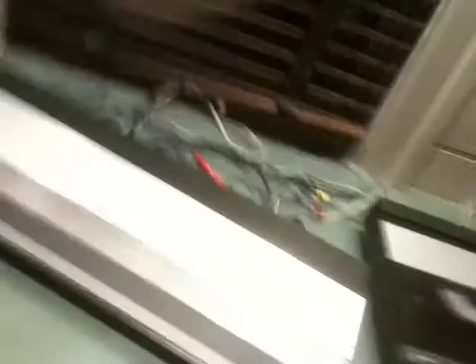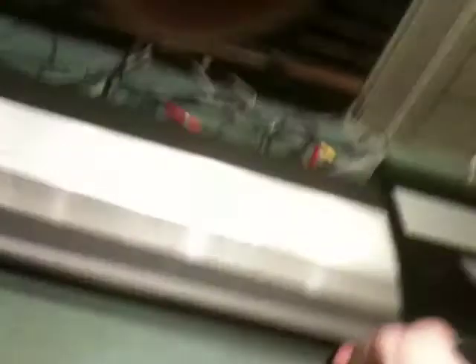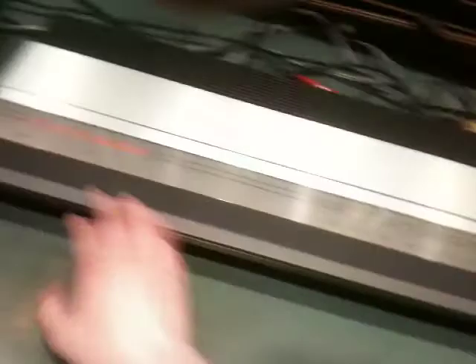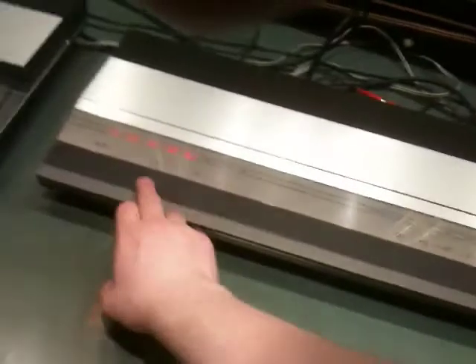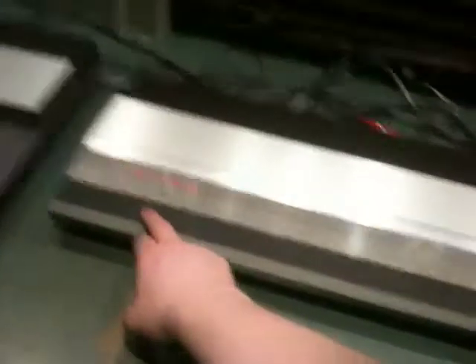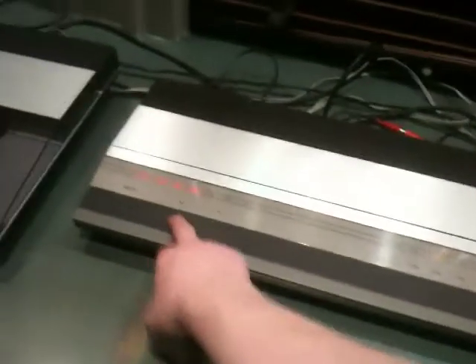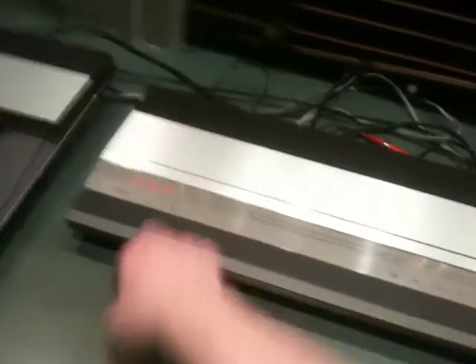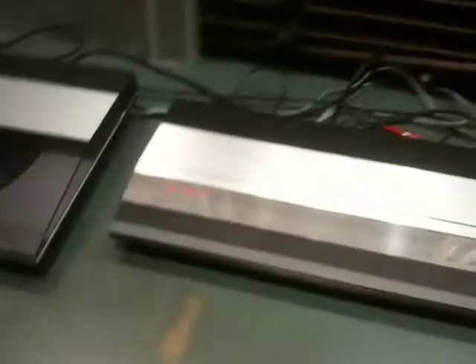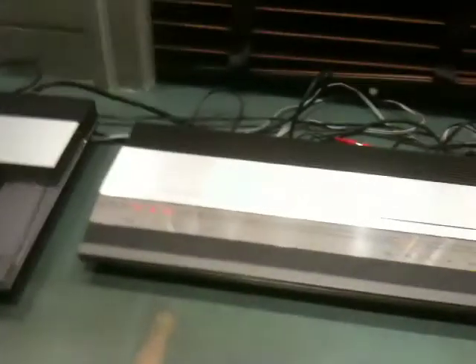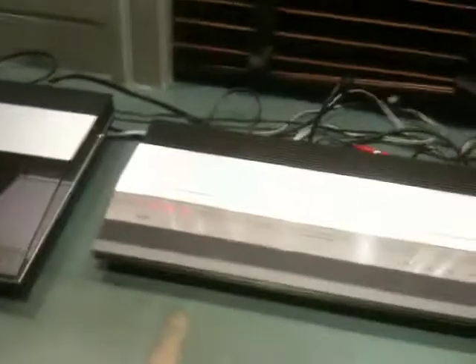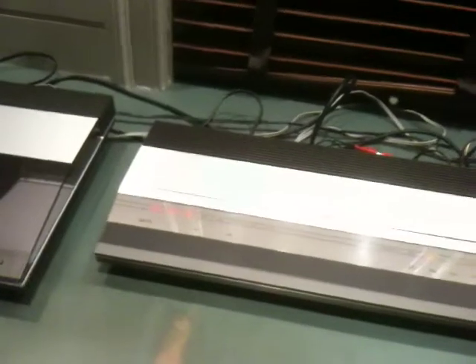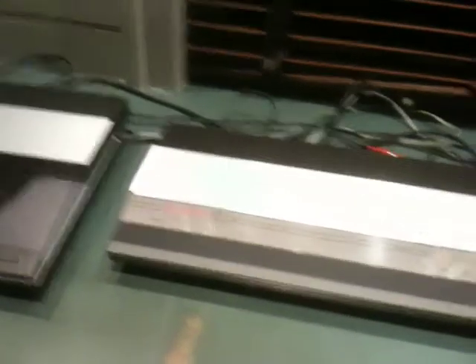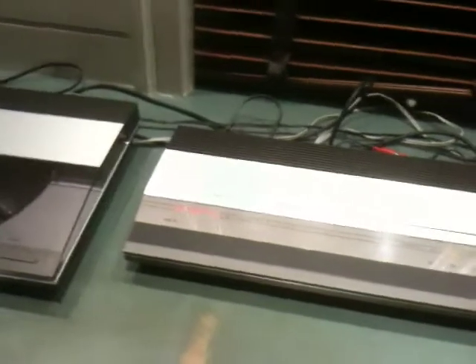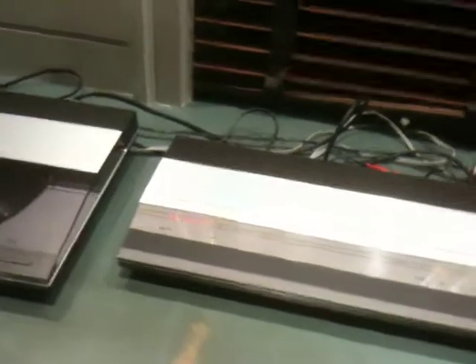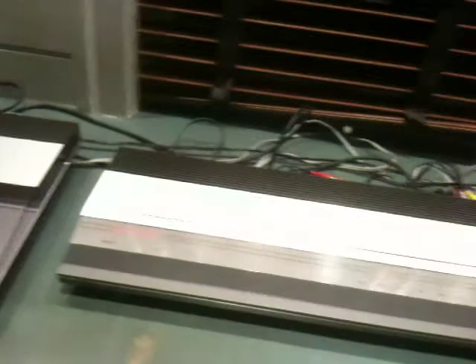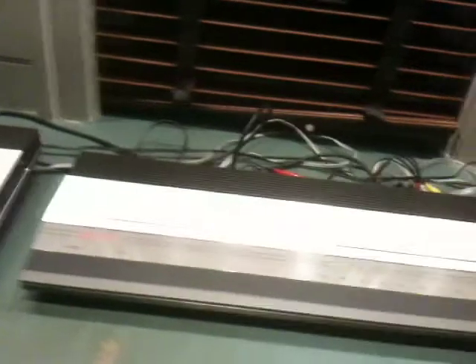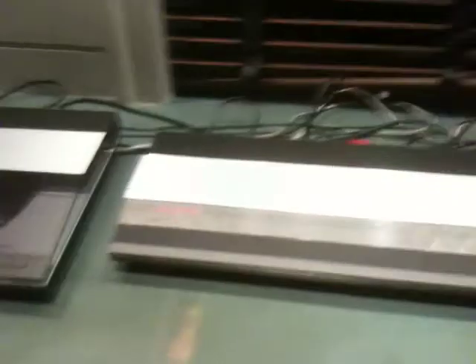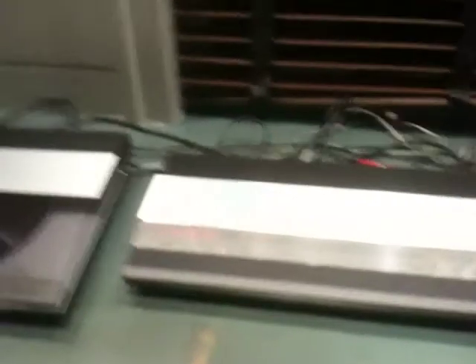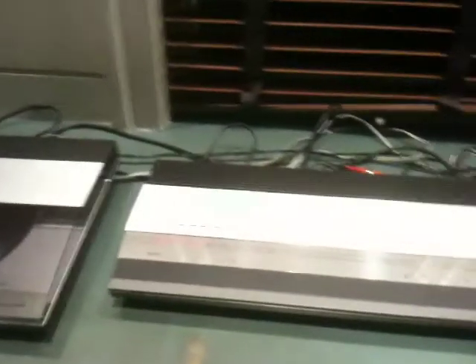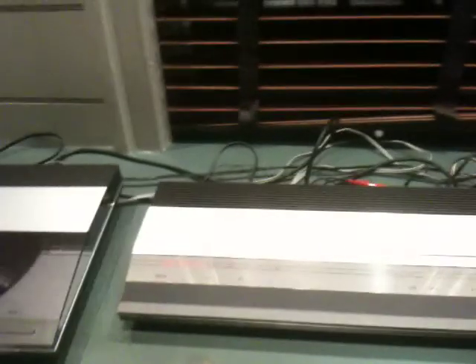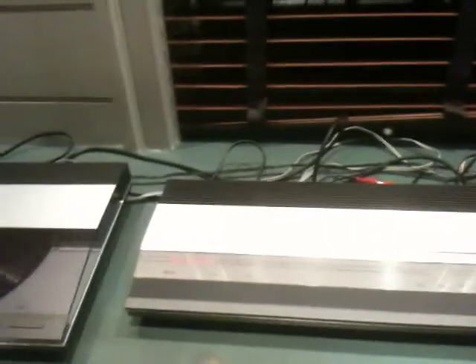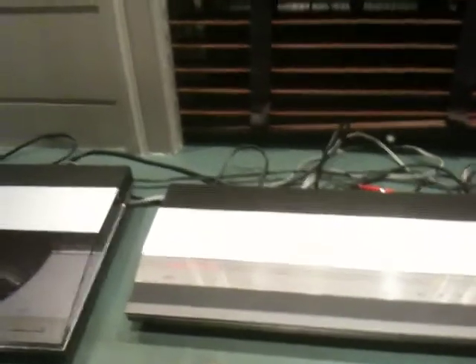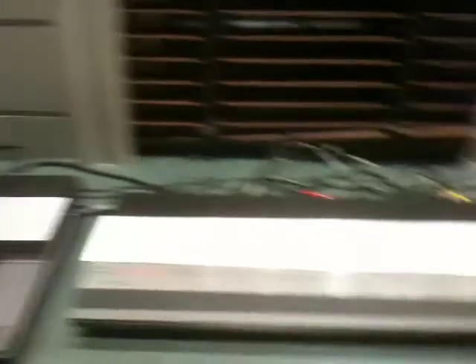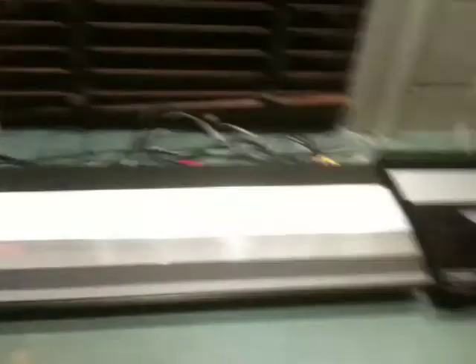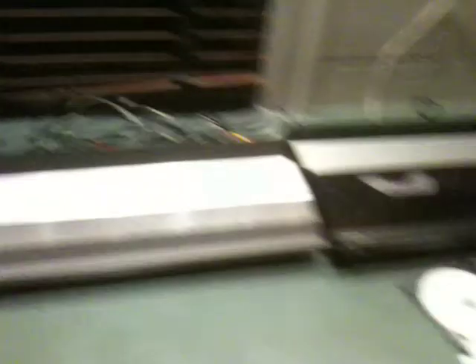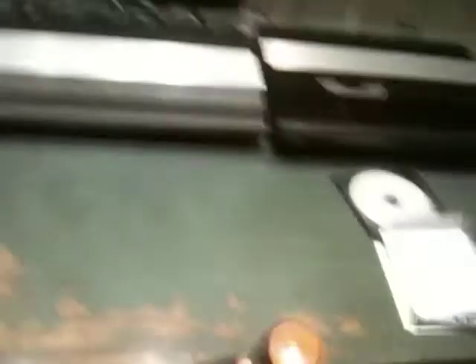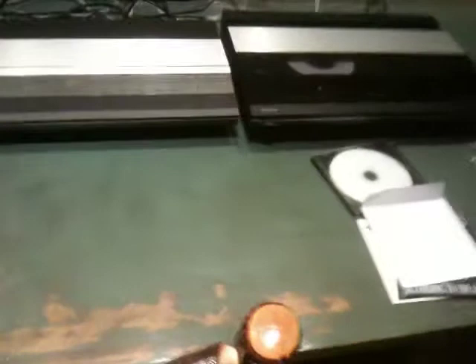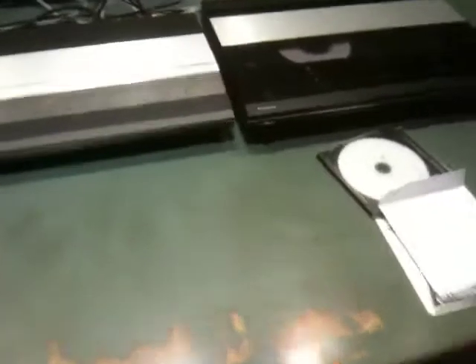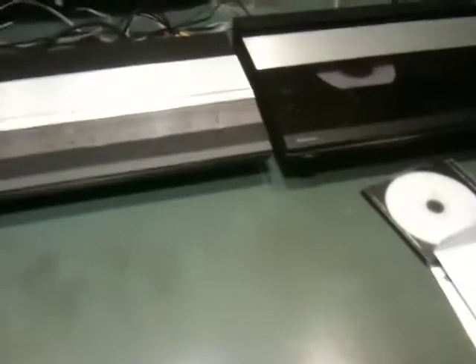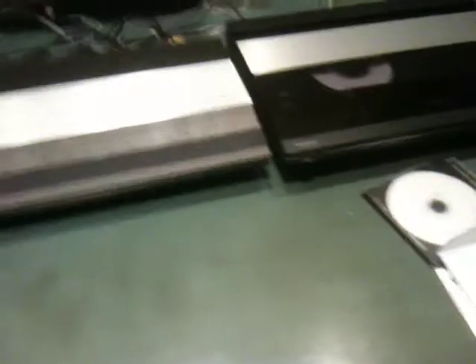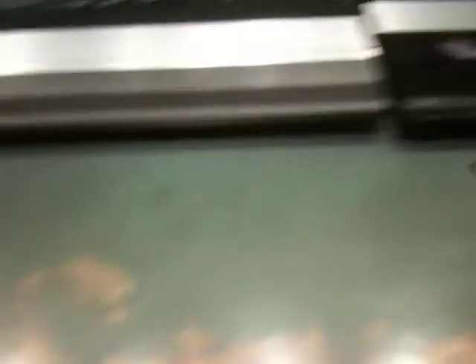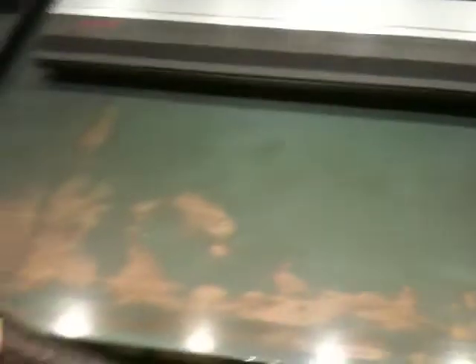I'm kind of annoyed. This hum wasn't here before. It wasn't here until probably last night. If any of you guys recognize that hum and know what causes it, could you tell me? Because I would very much like to fix it.